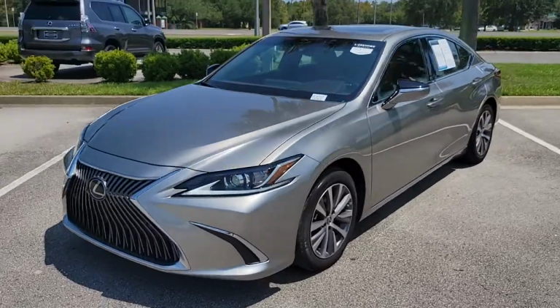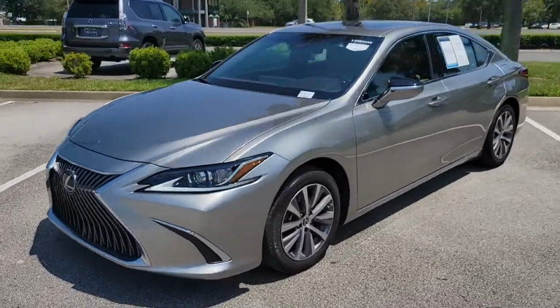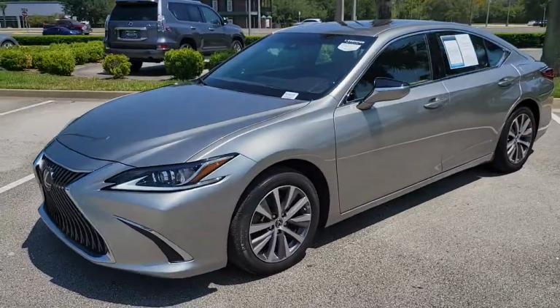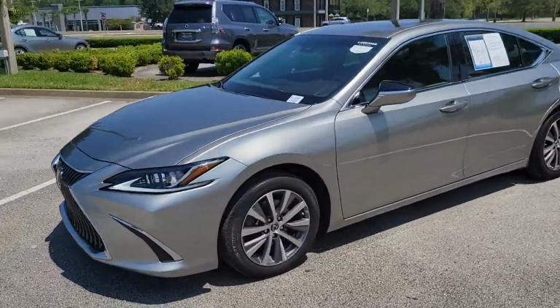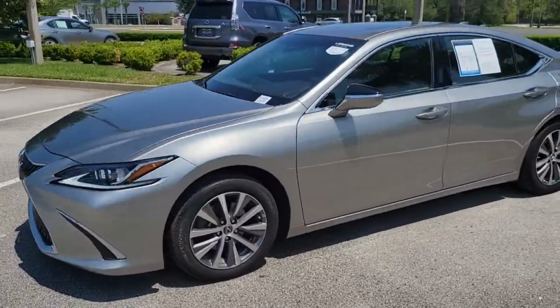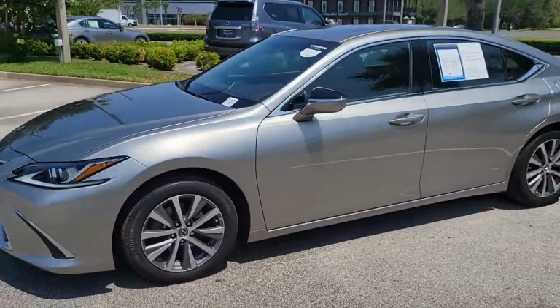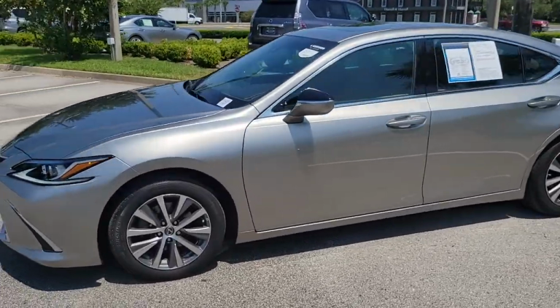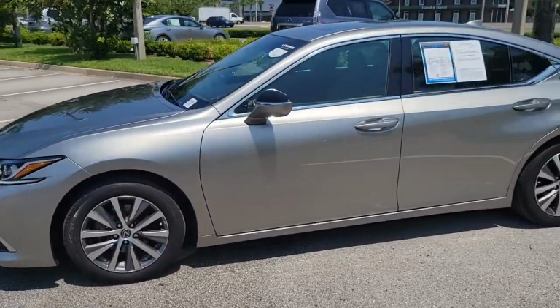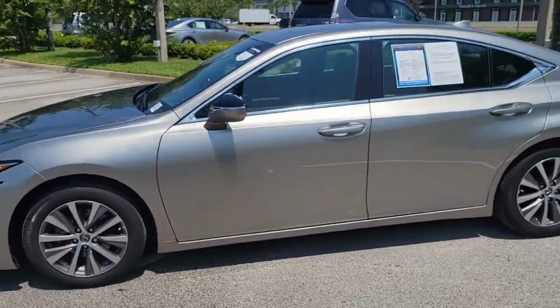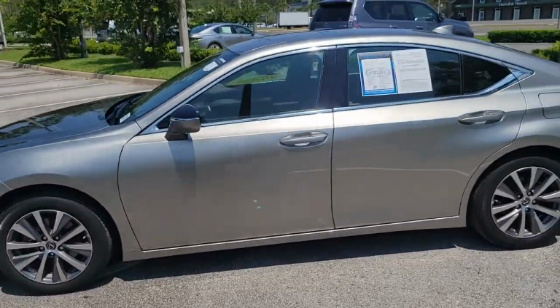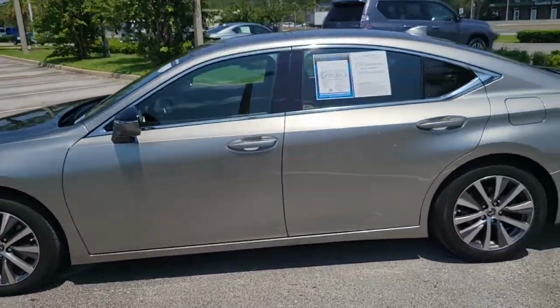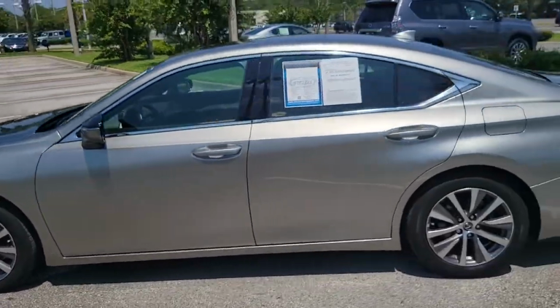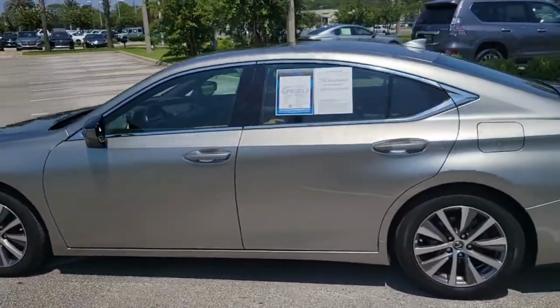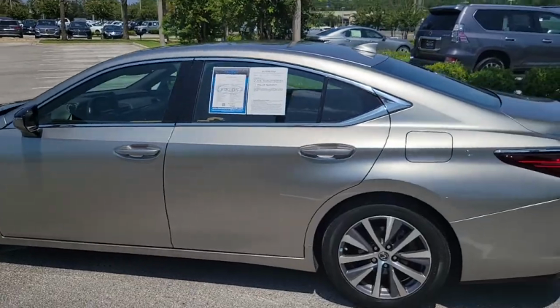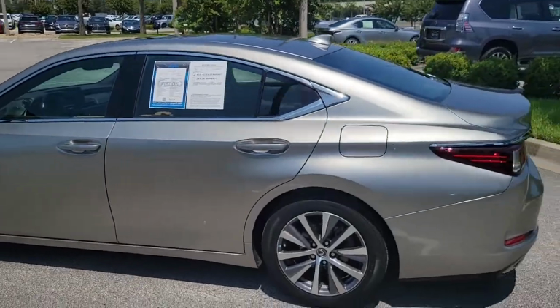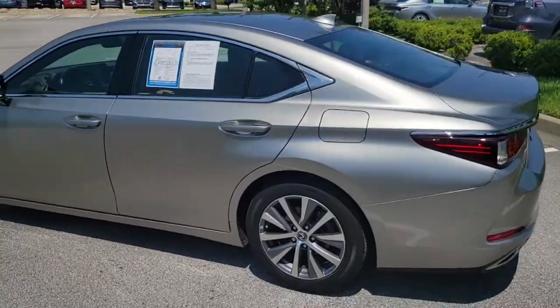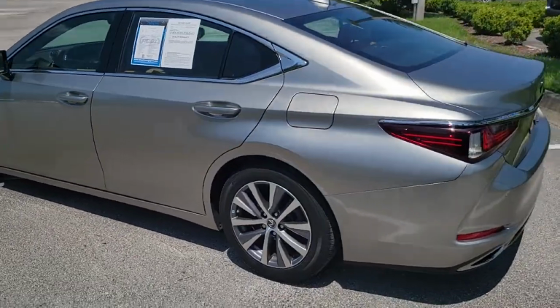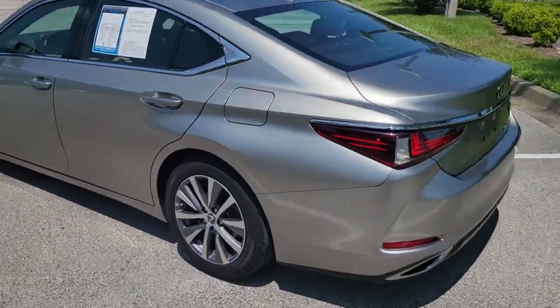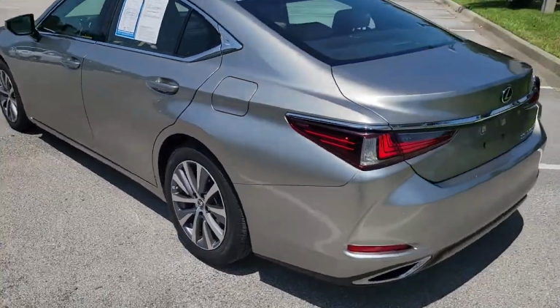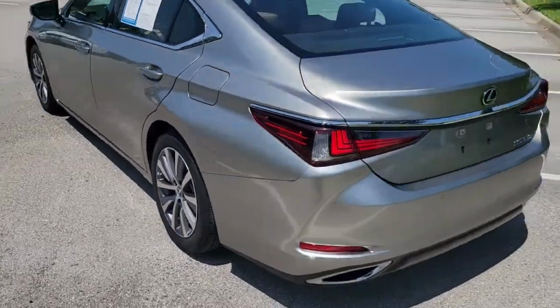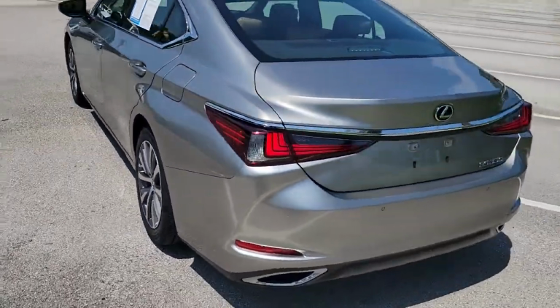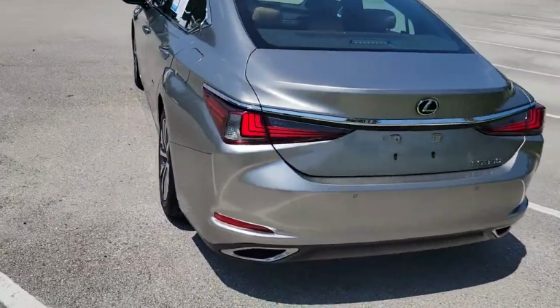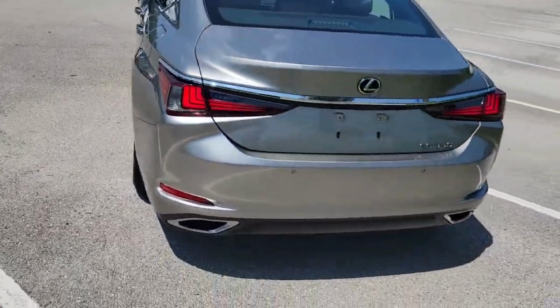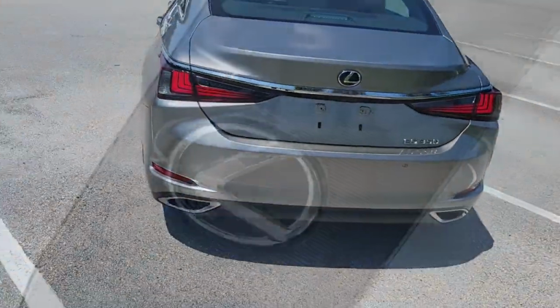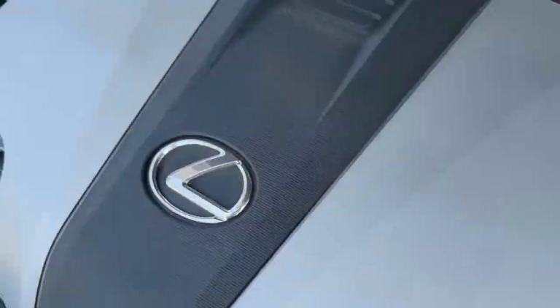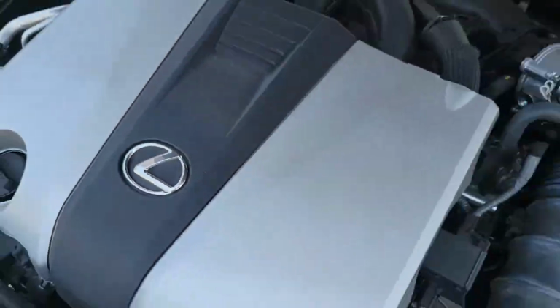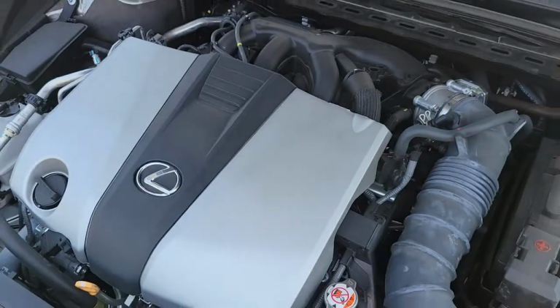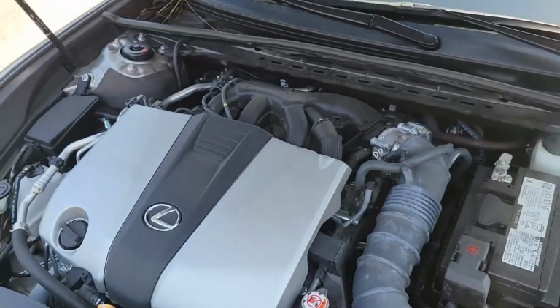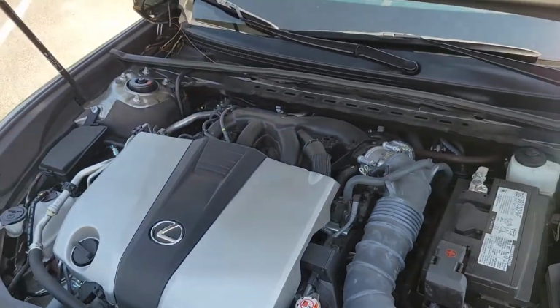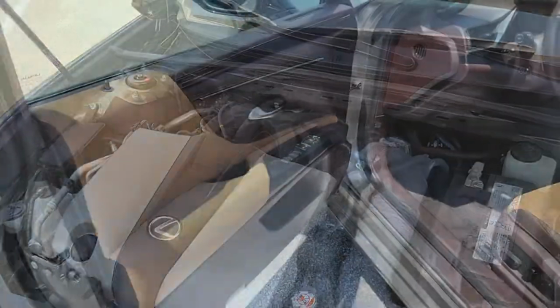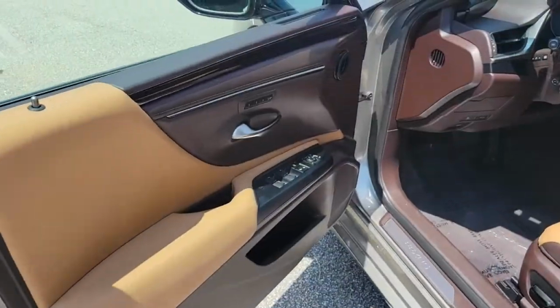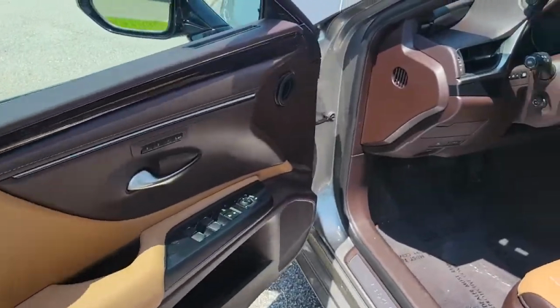Today we are featuring this 2021 Lexus ES350. This Atomic Silver ES has only 32,155 miles on it and it's been marked down to sell at only $36,820.